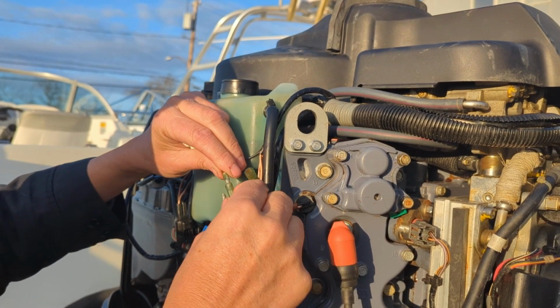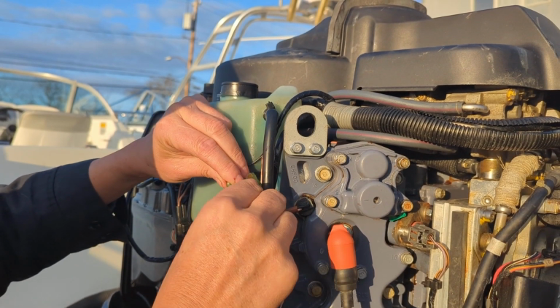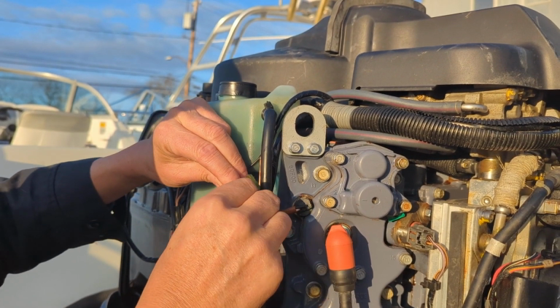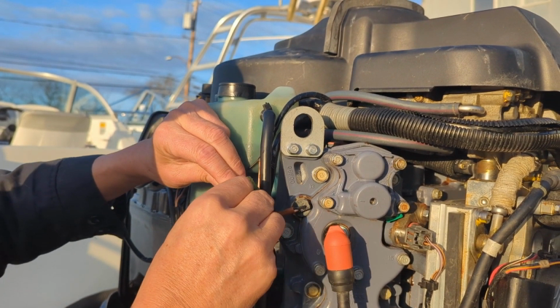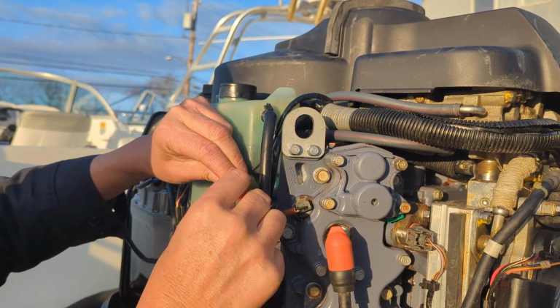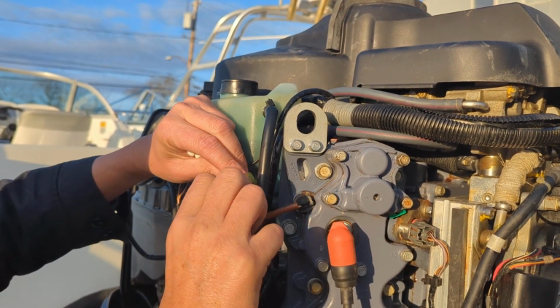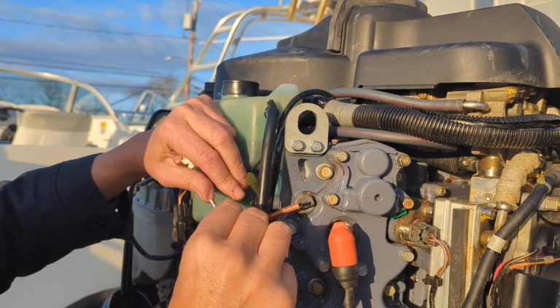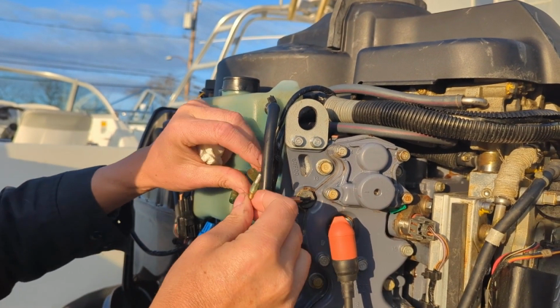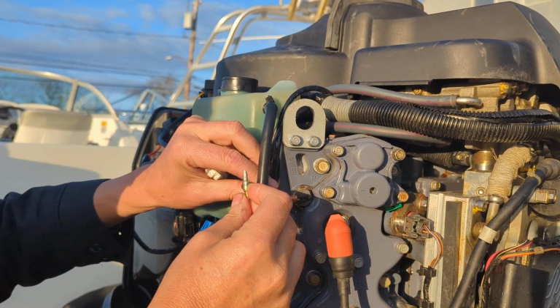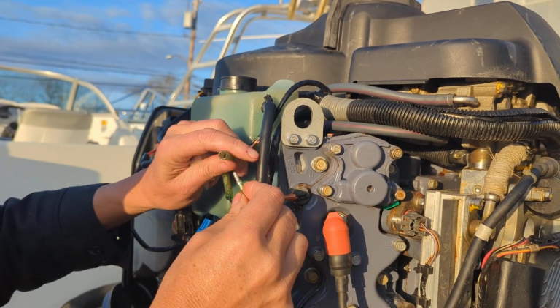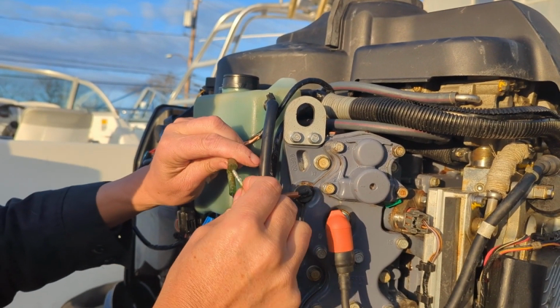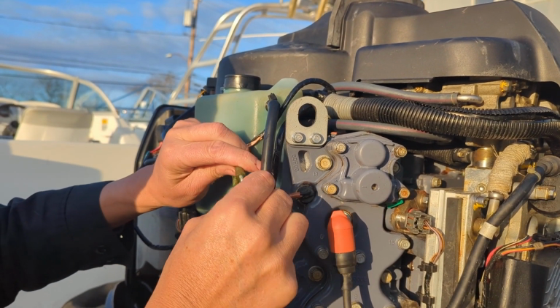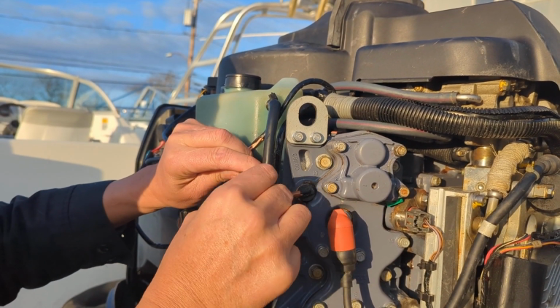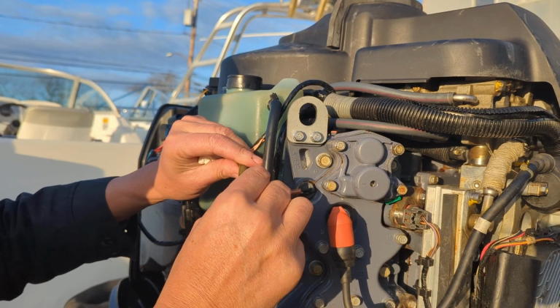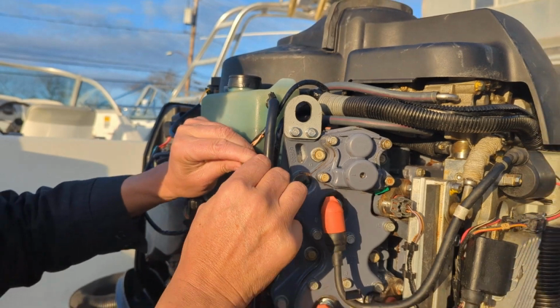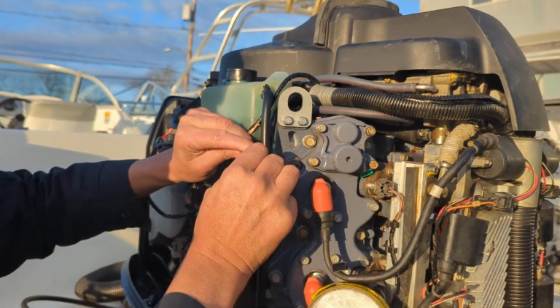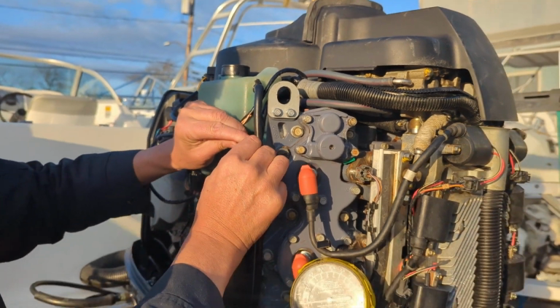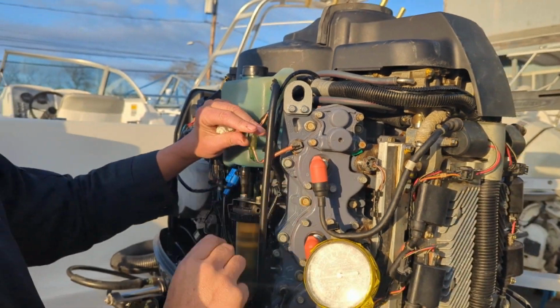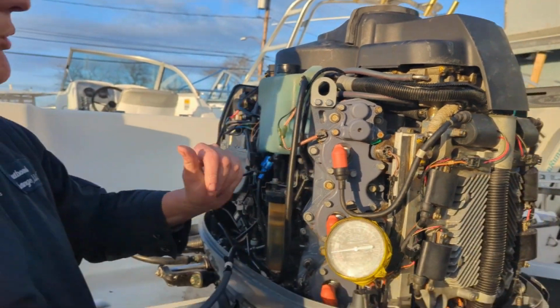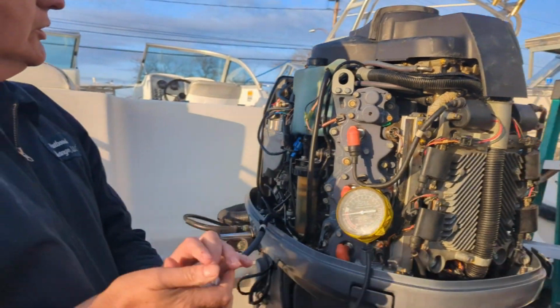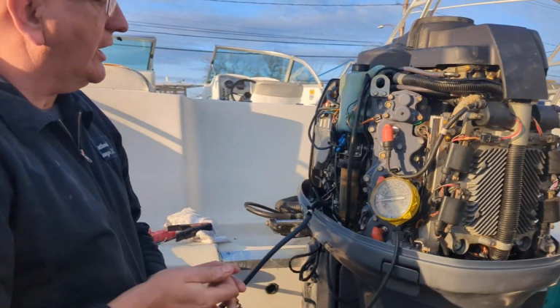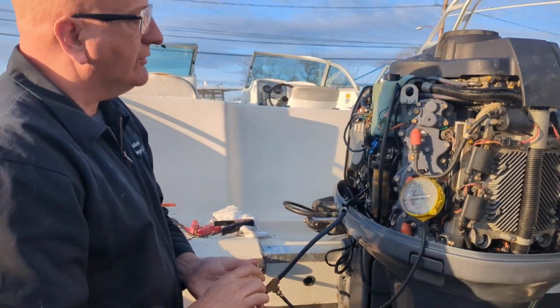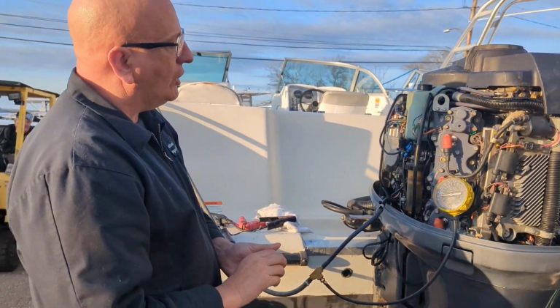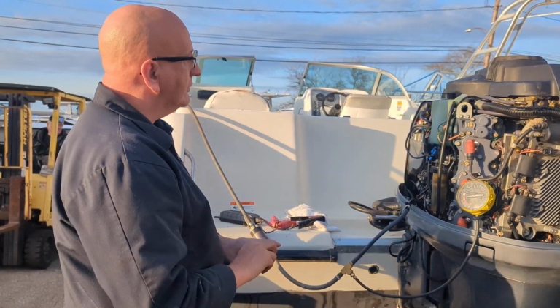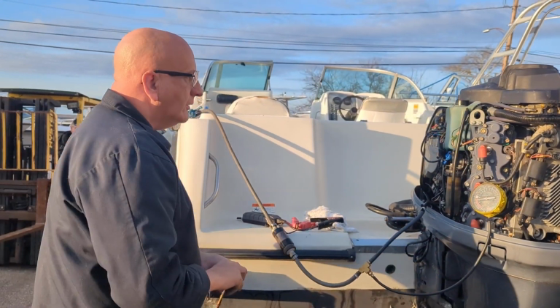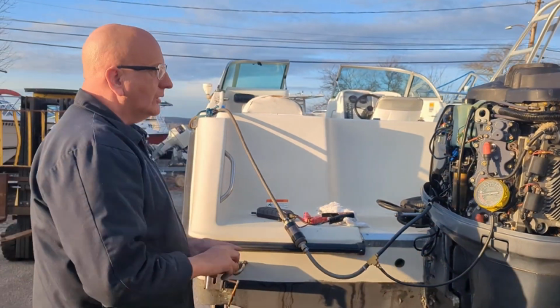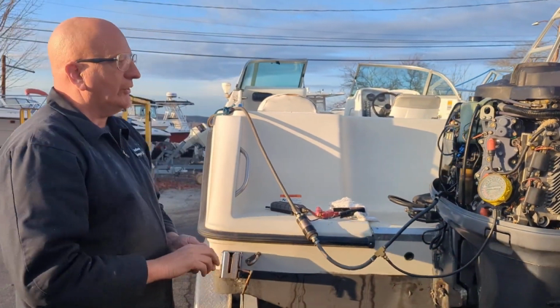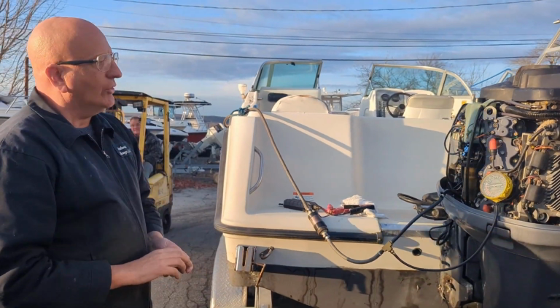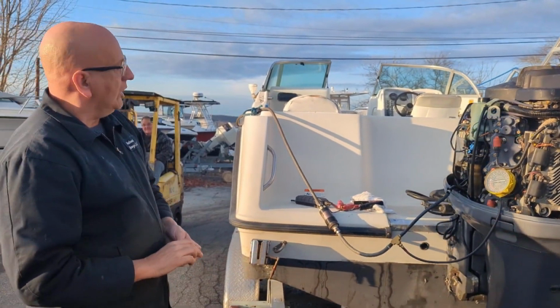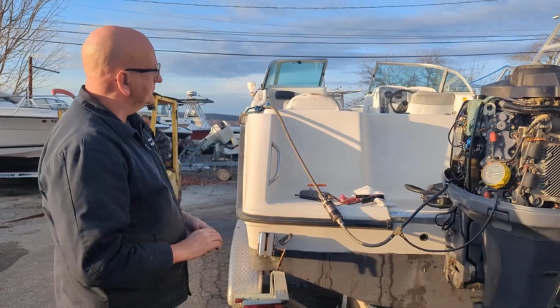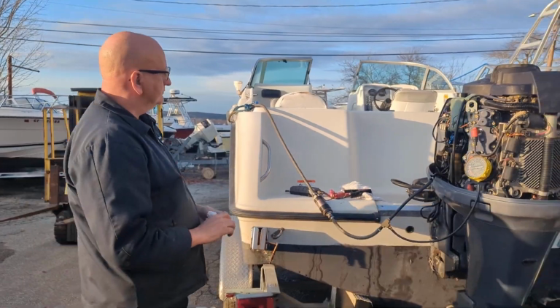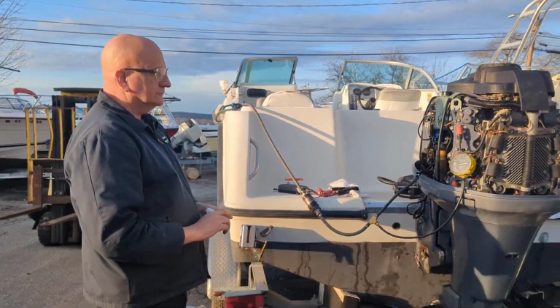This is our completed portion of the tests. We are going to go on a sea trial and we'll include that in the video. Hopefully that goes well.